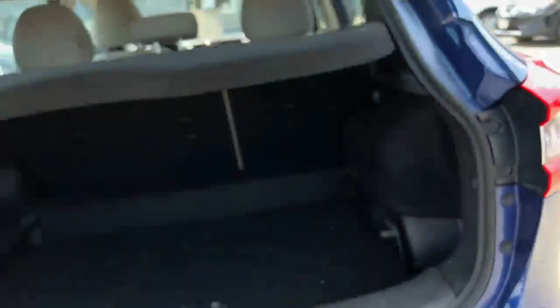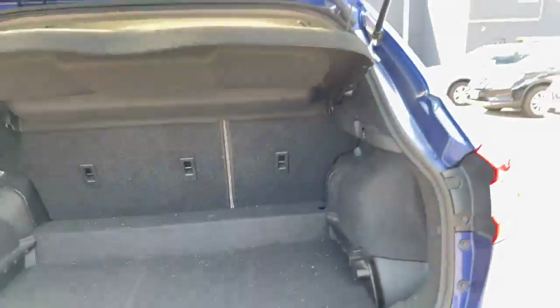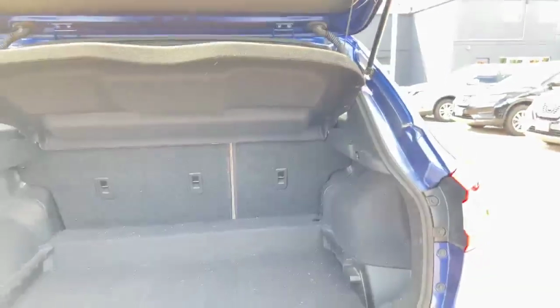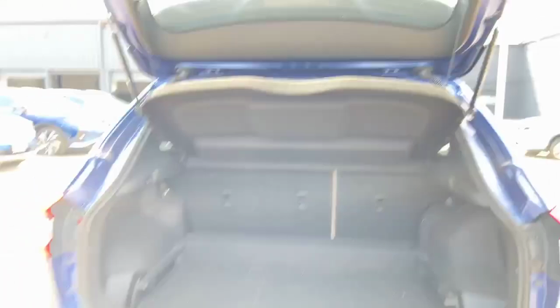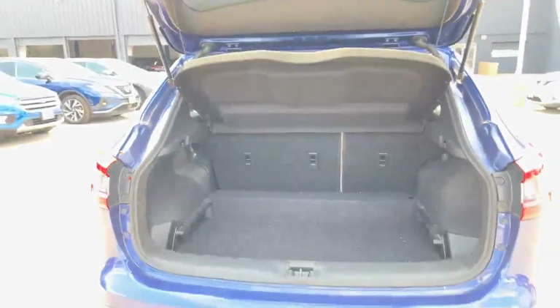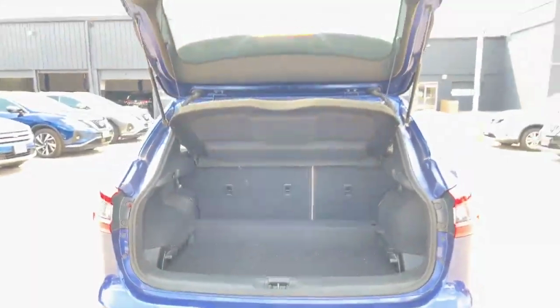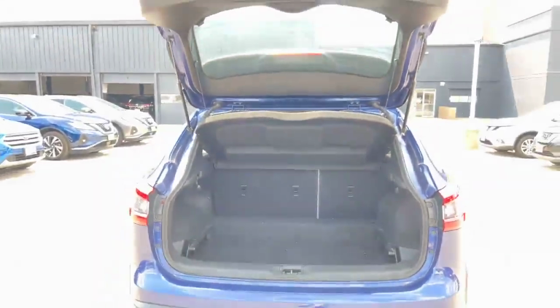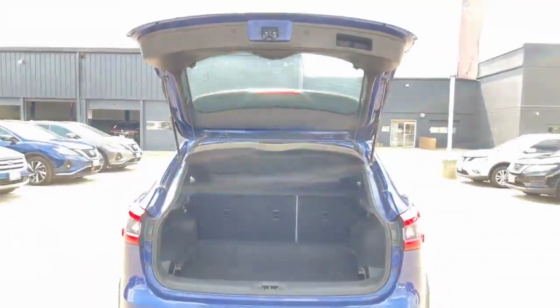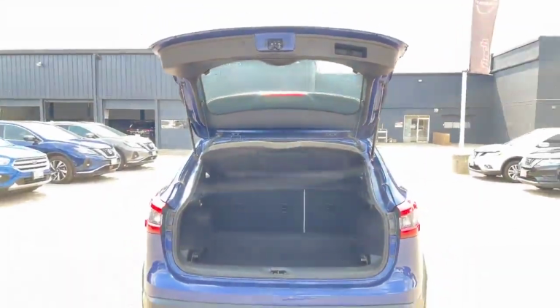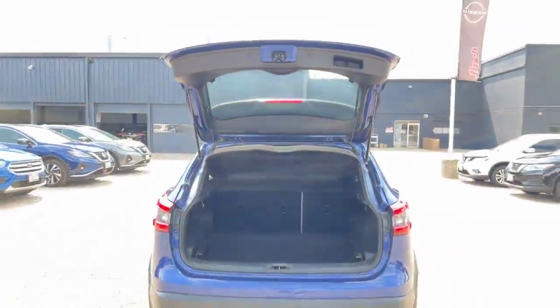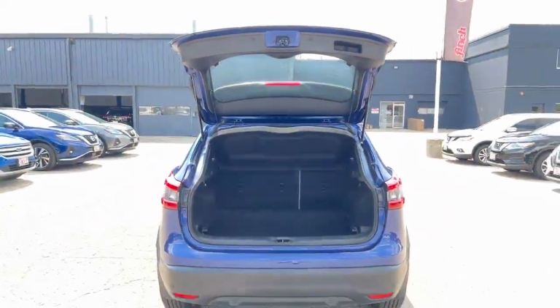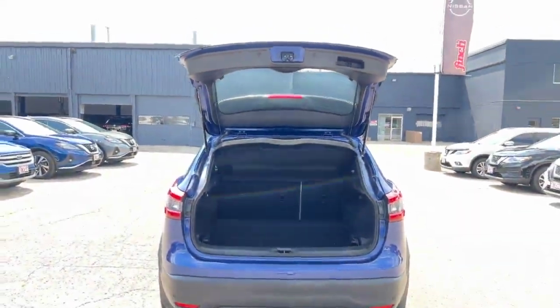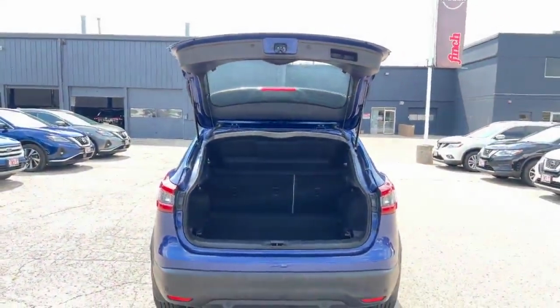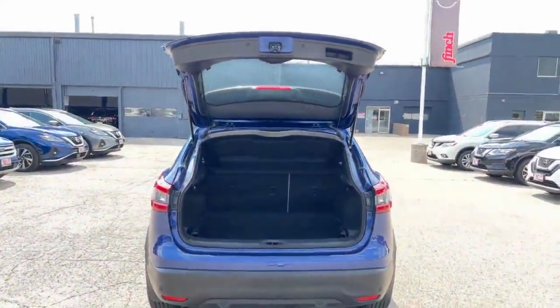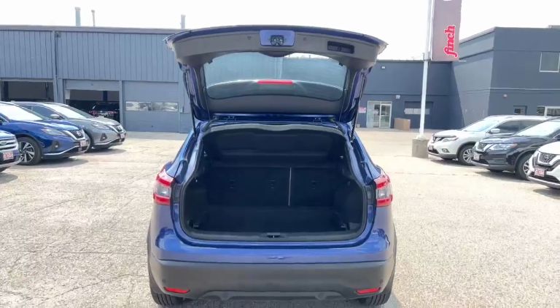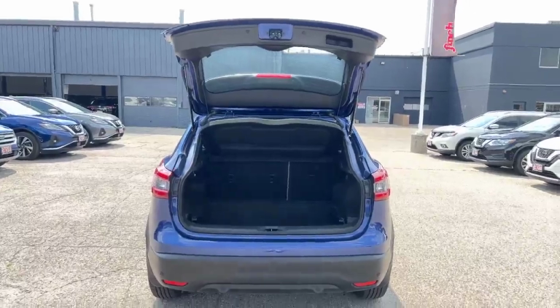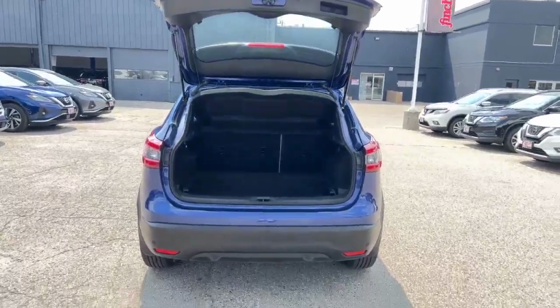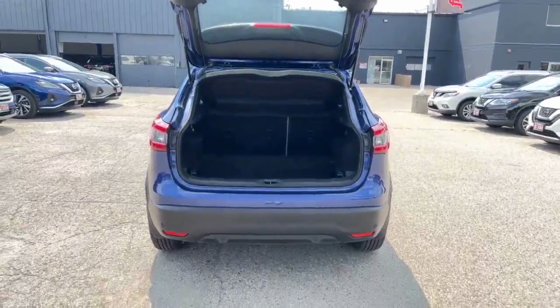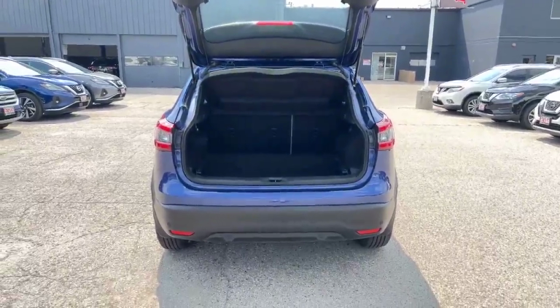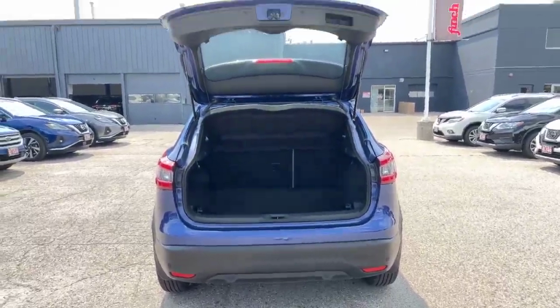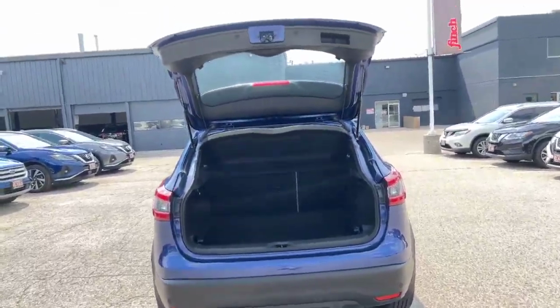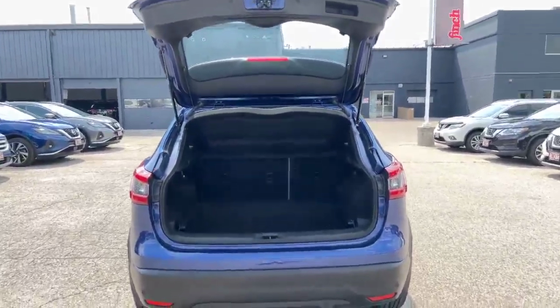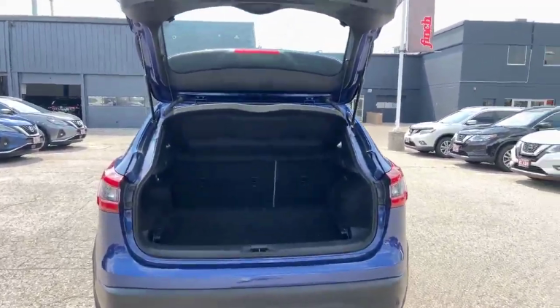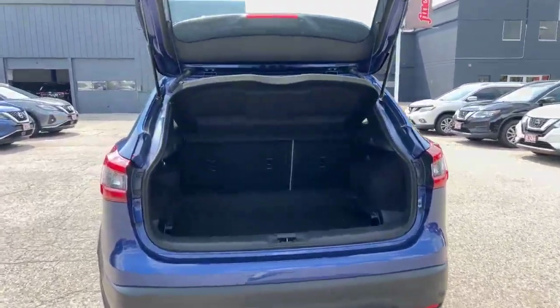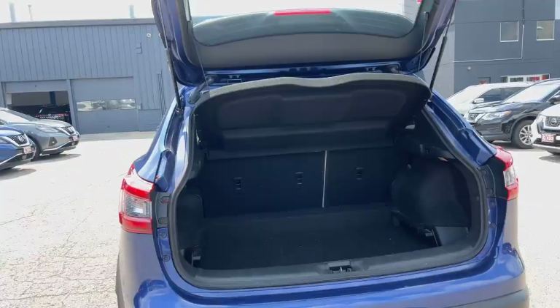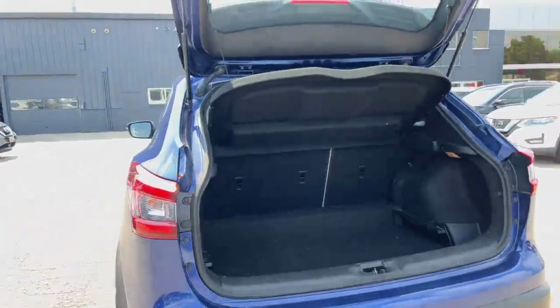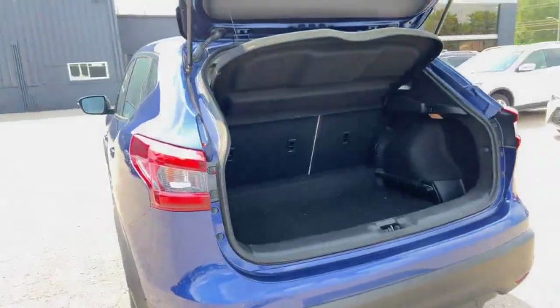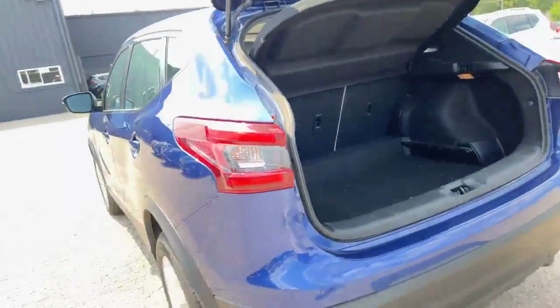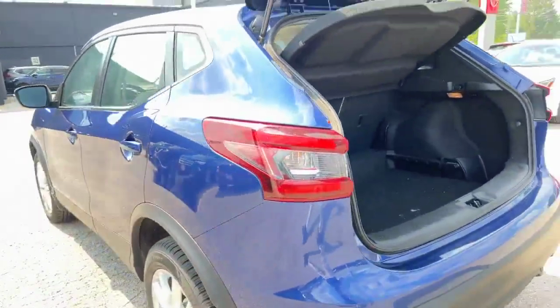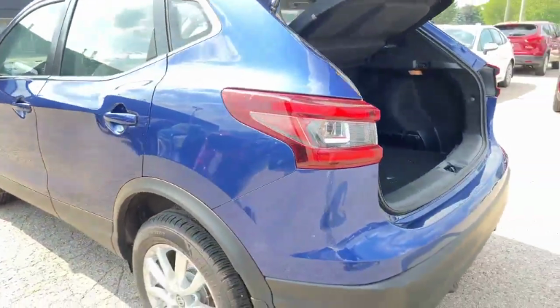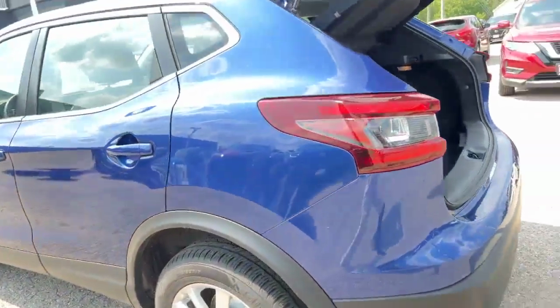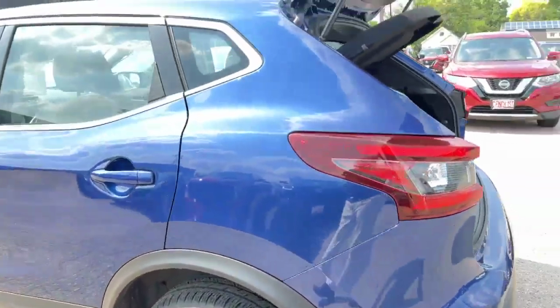Let's have a look in the back. This vehicle will need detailing. Our detail department is excellent — they do a great job, and this vehicle looks fantastic once it's been prepared for delivery.